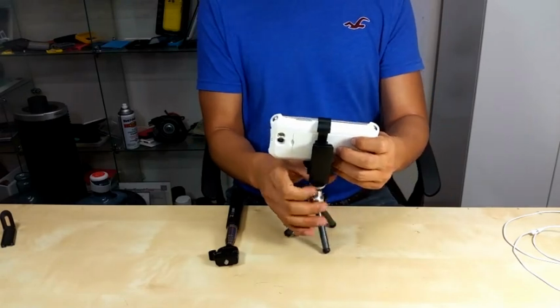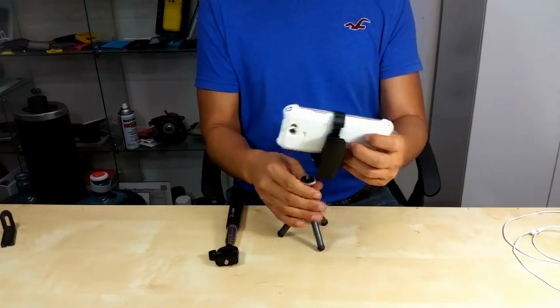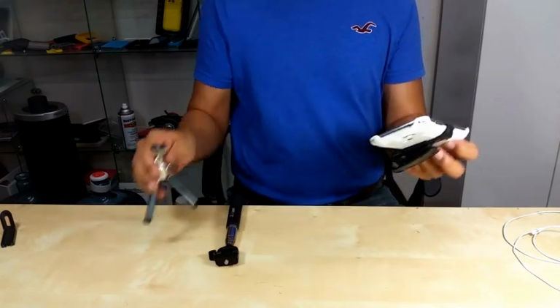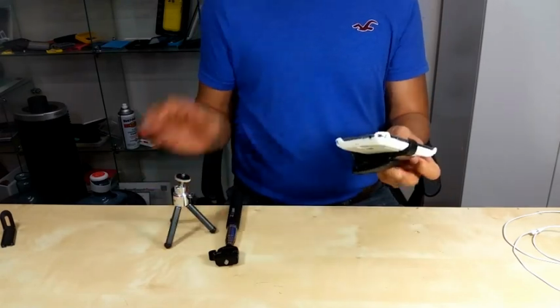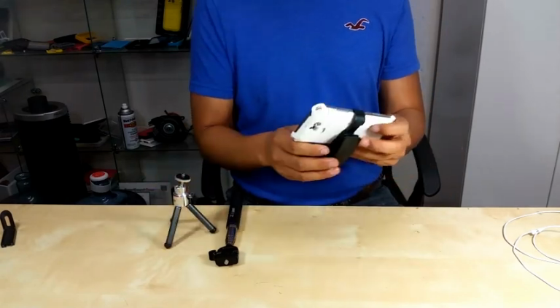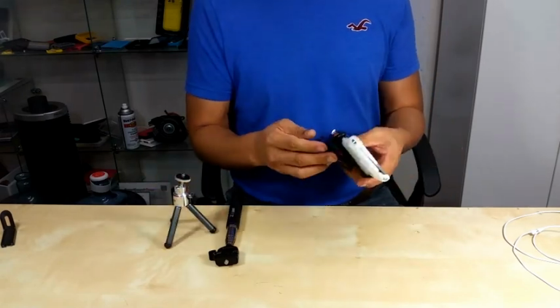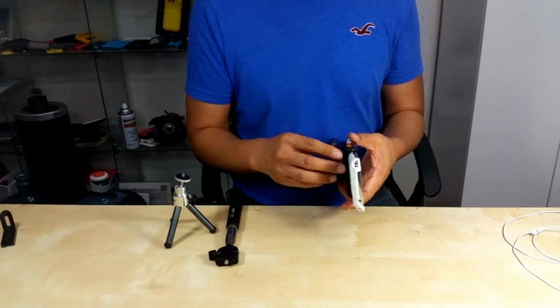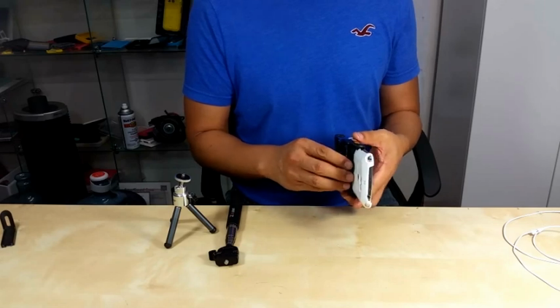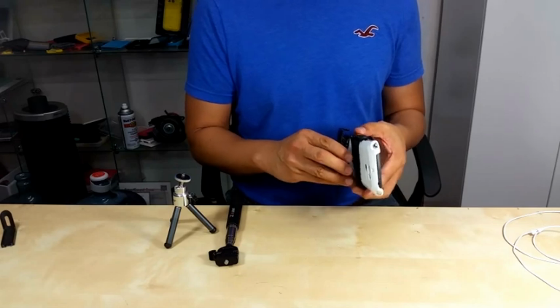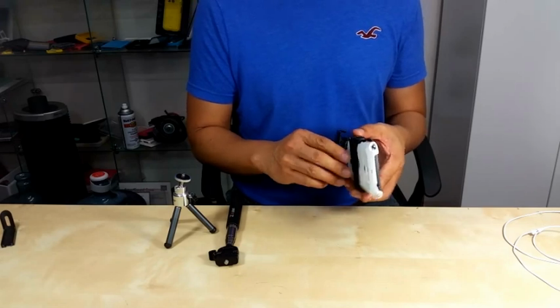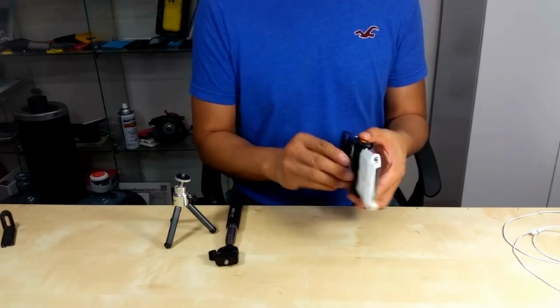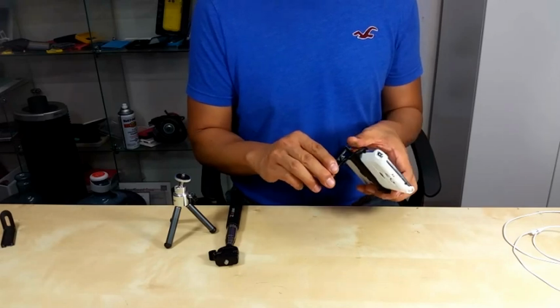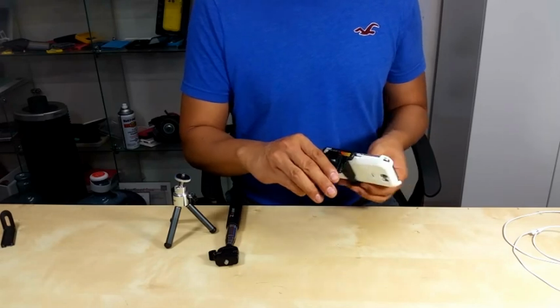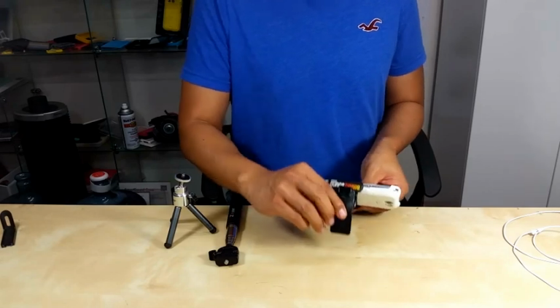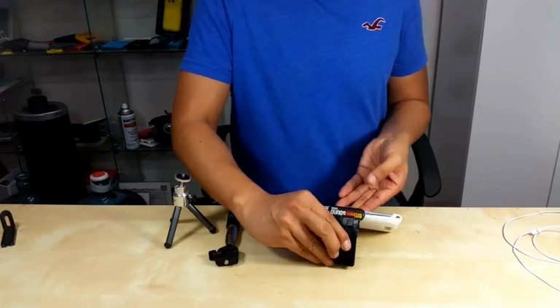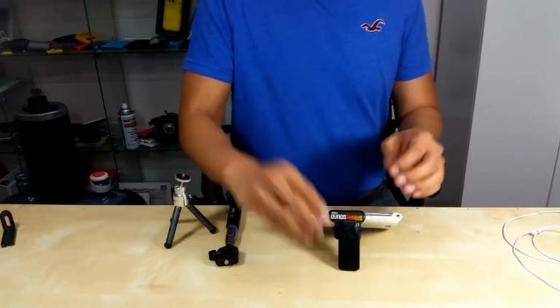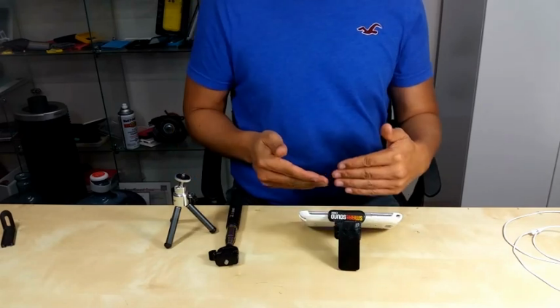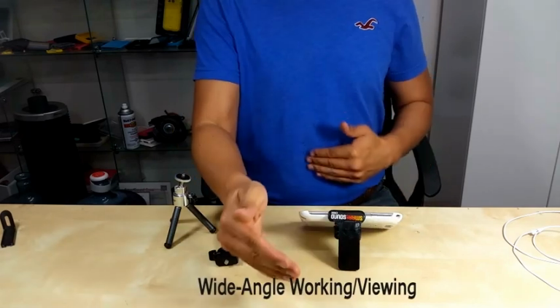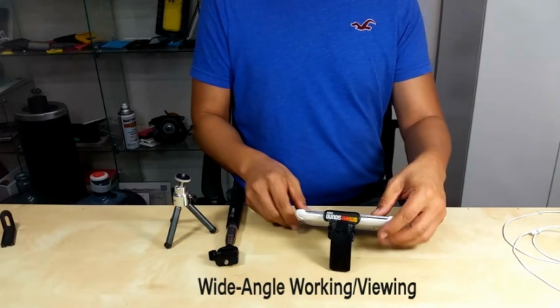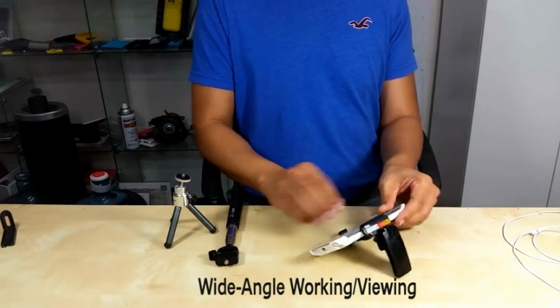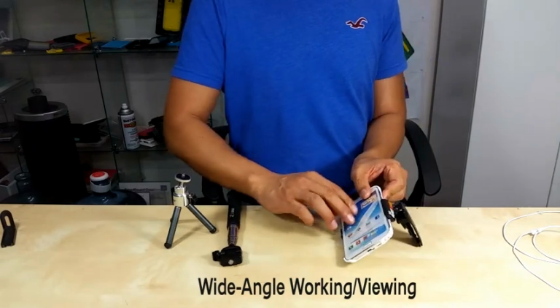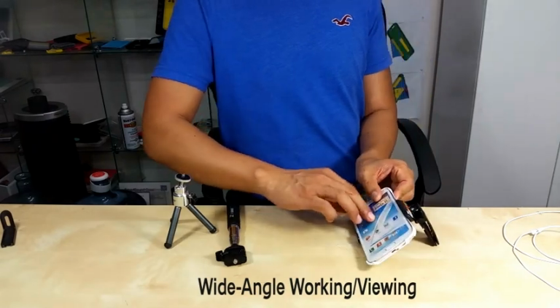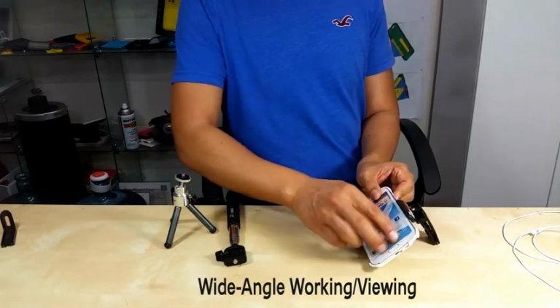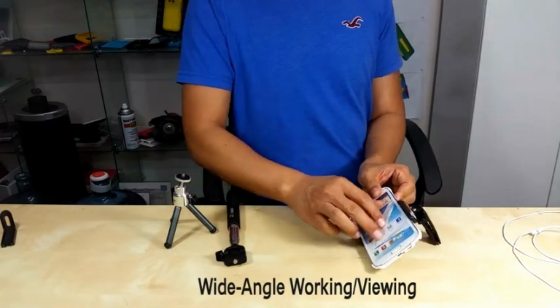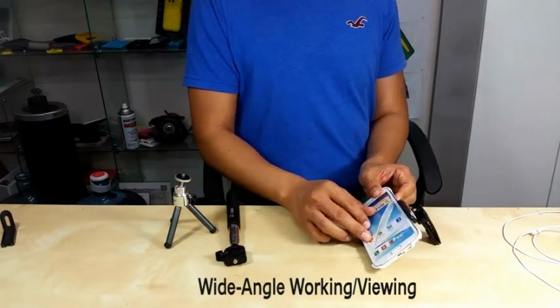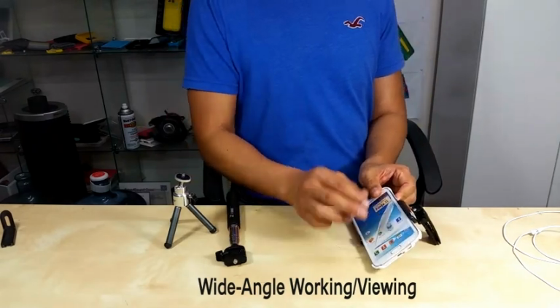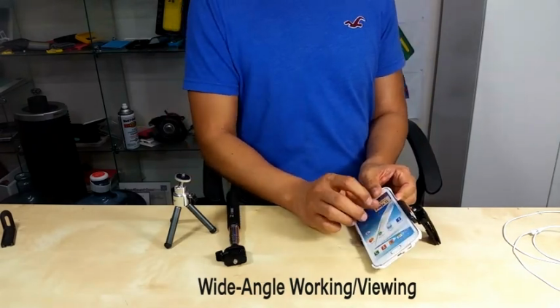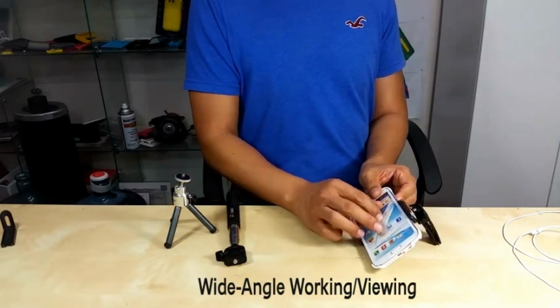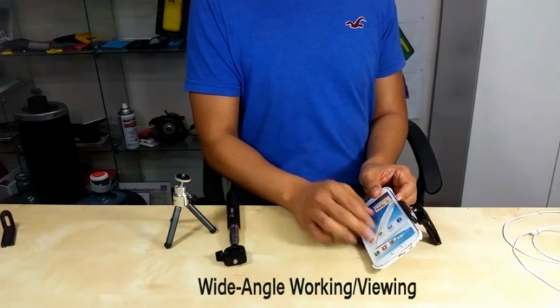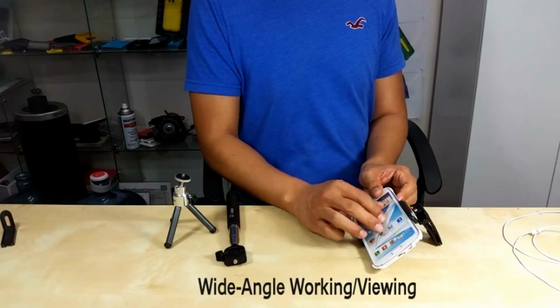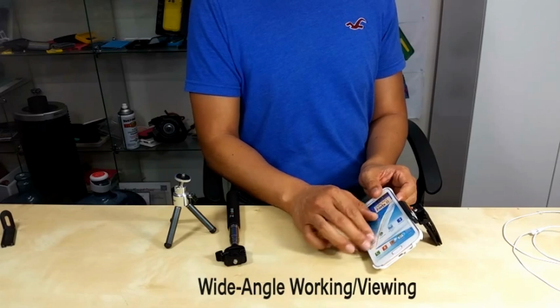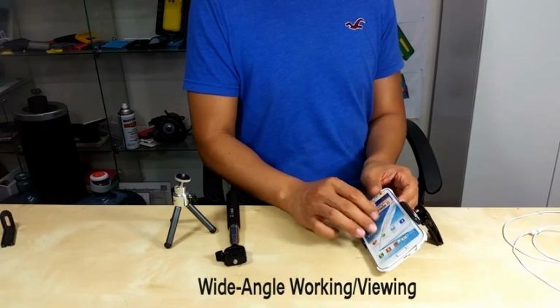When you take this out, you can also use it as a kickstand. When you open this part, it creates a wide angle so you can work on the screen — send your email, send your text, easier to work on it.